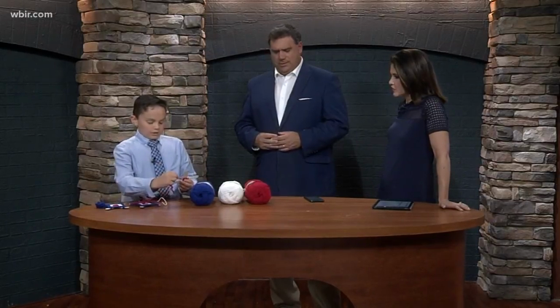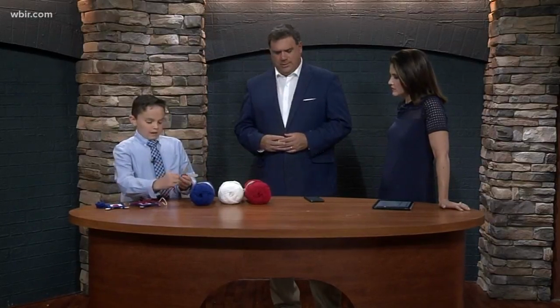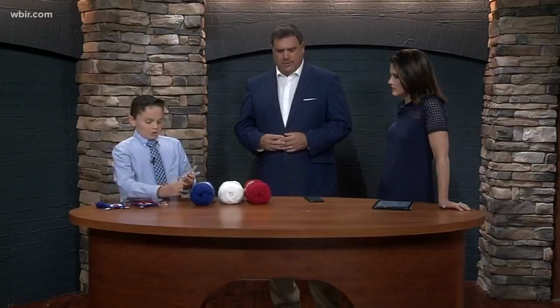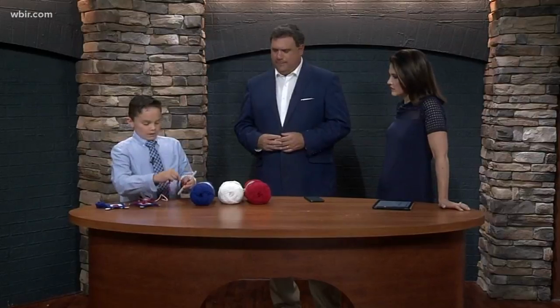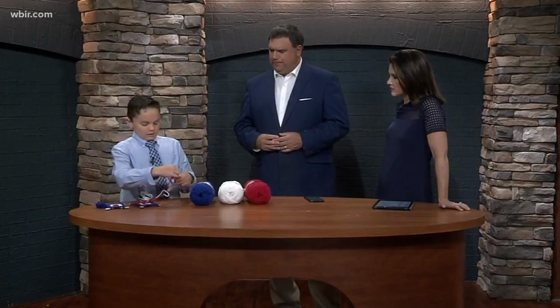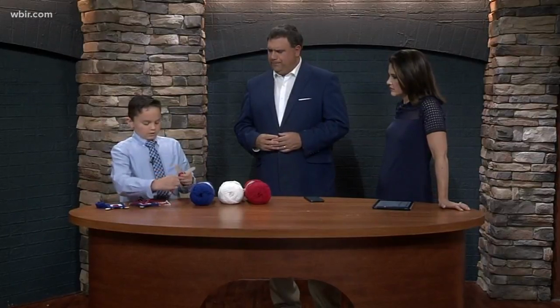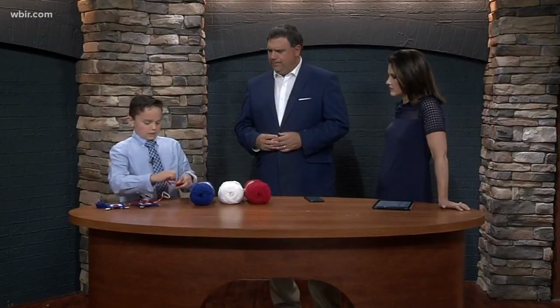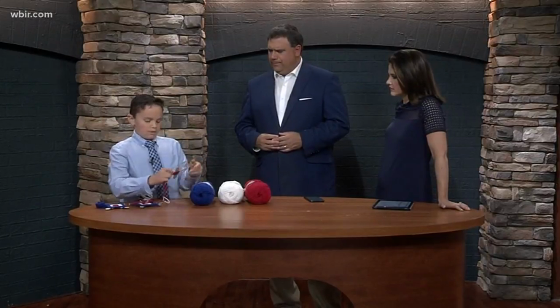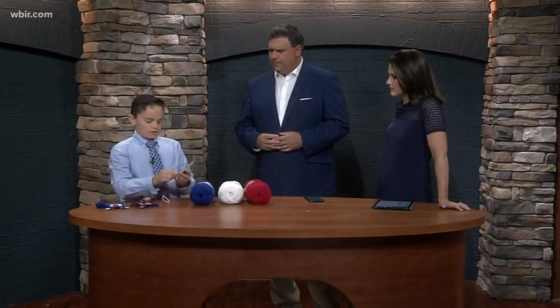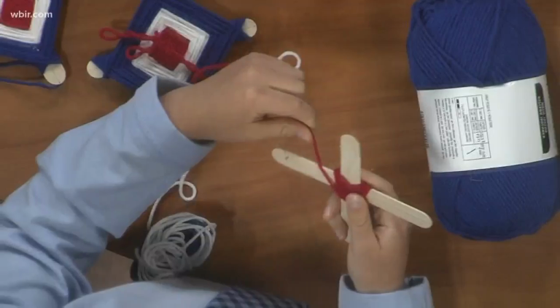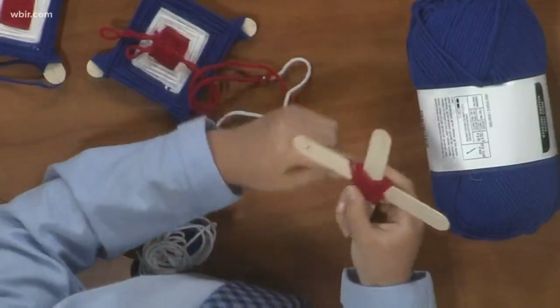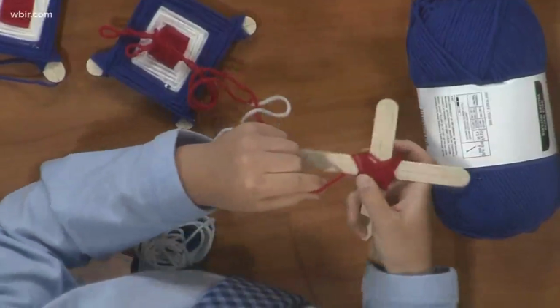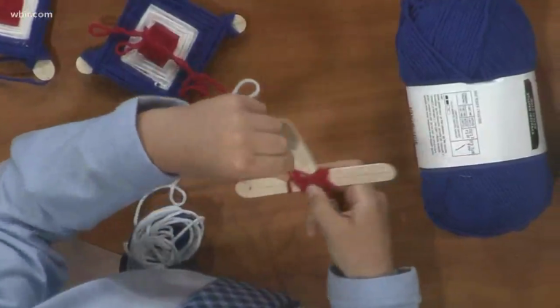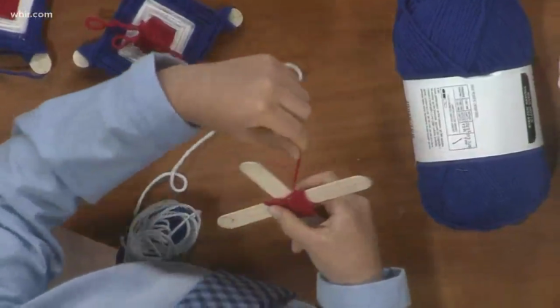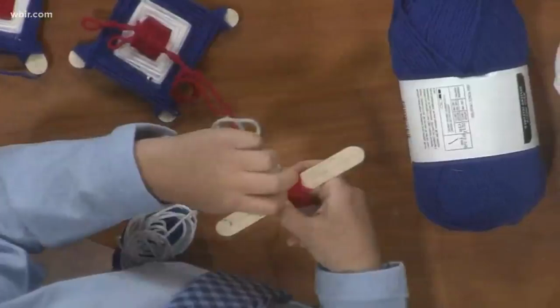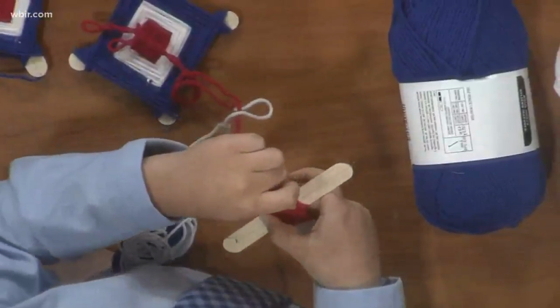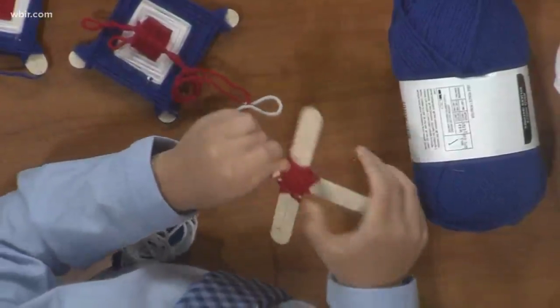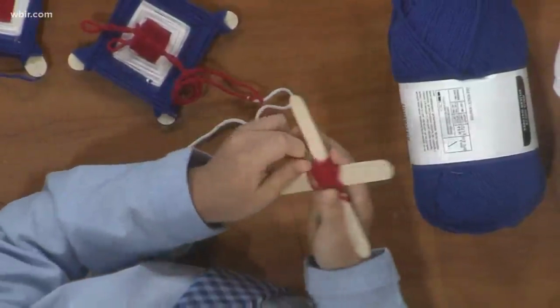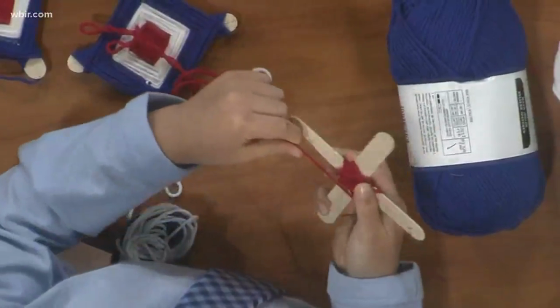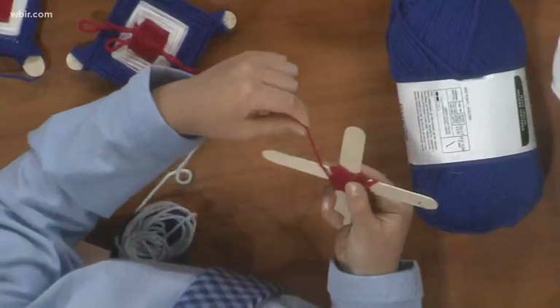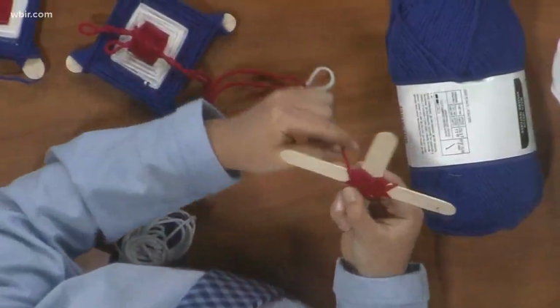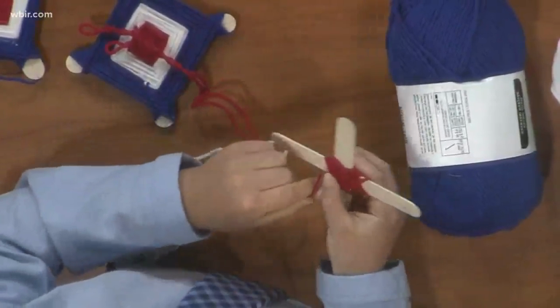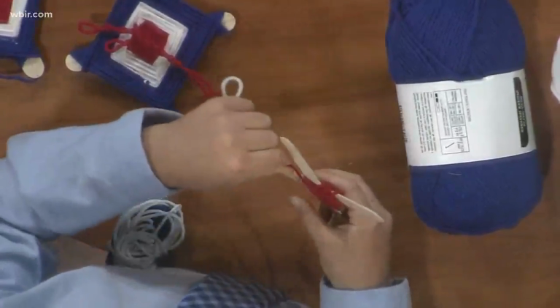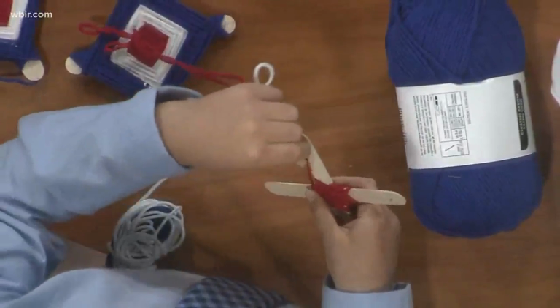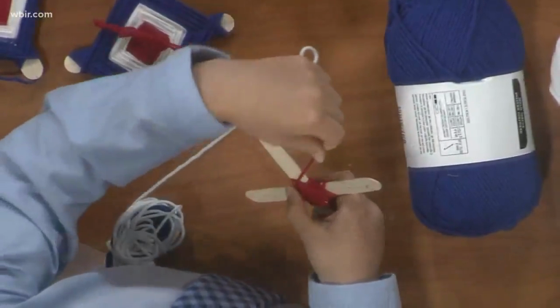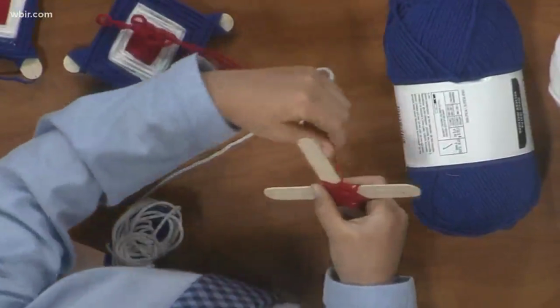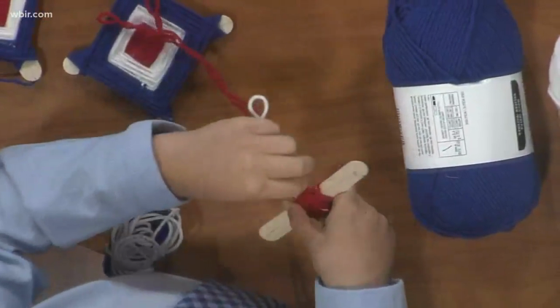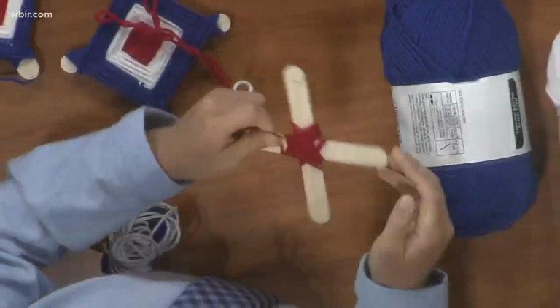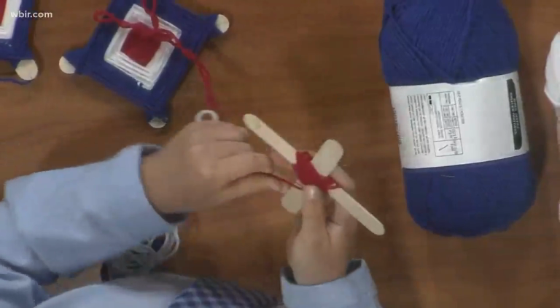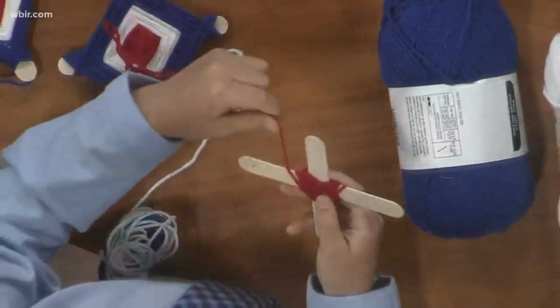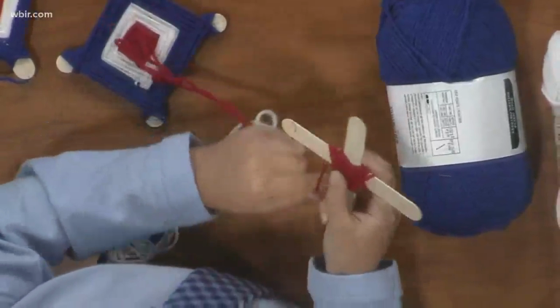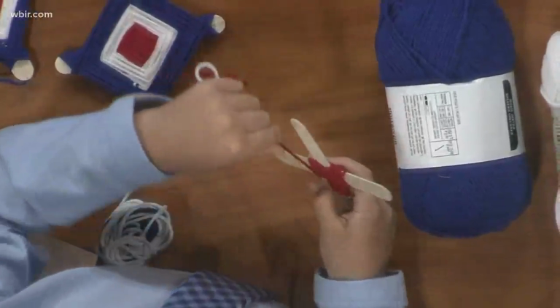So then you wrap over and then under and then over then under, just like in this pattern. You got this Beth? I'm a little behind. It's over then under then over, right? Yeah, over then under, over then under.